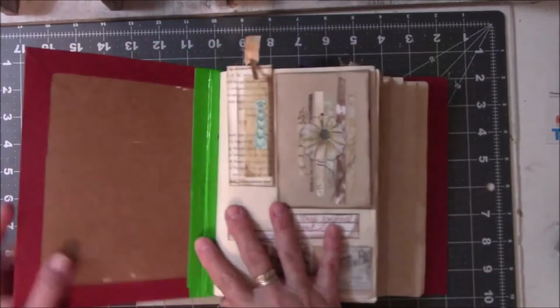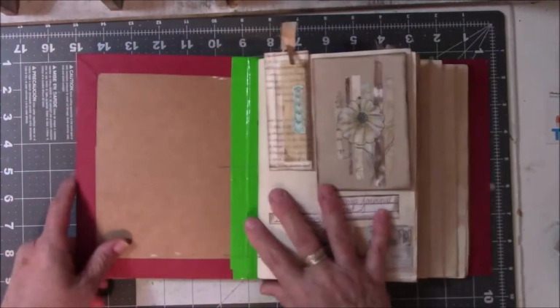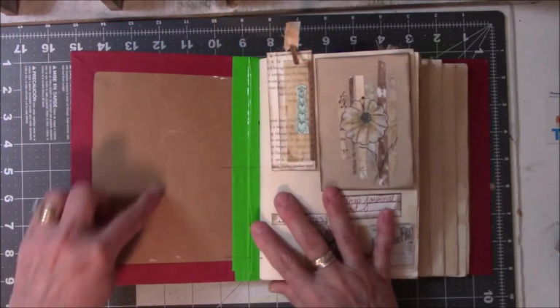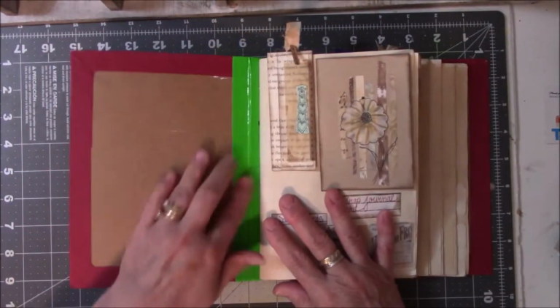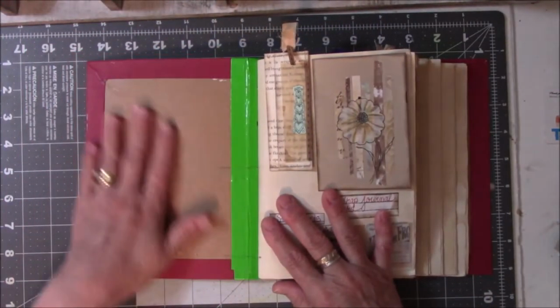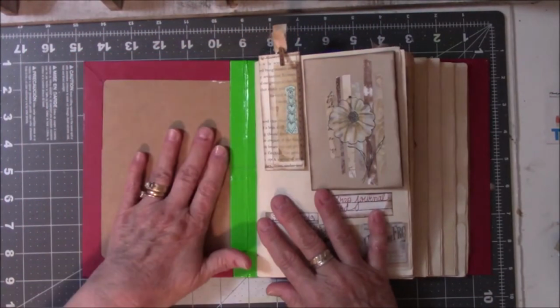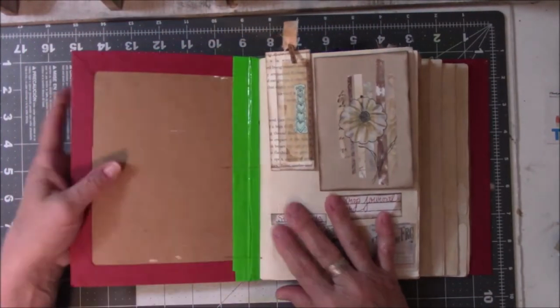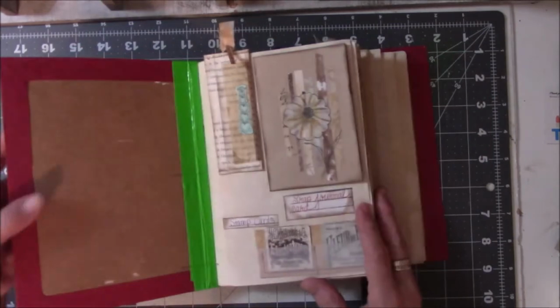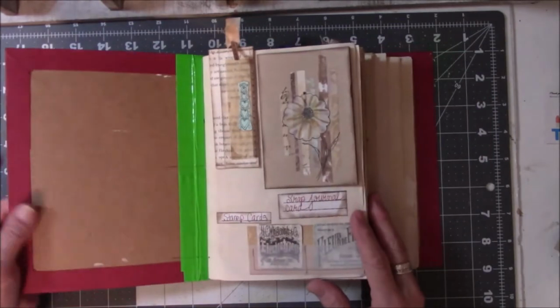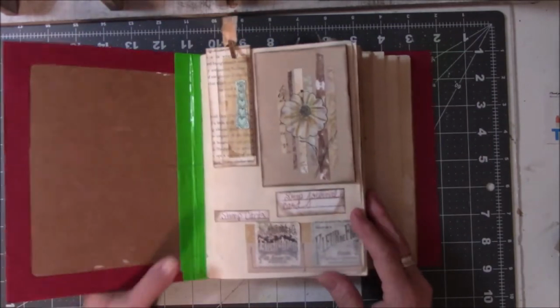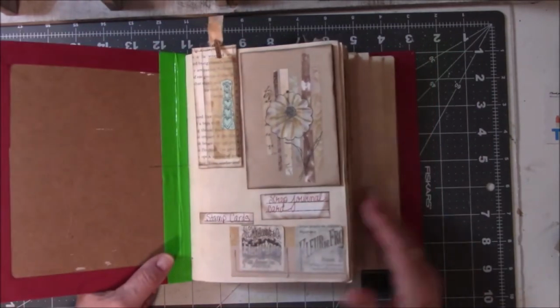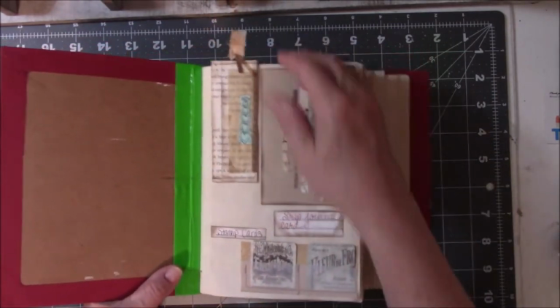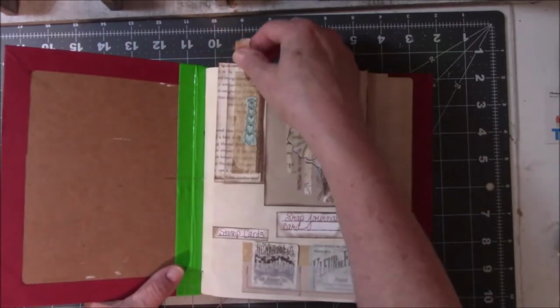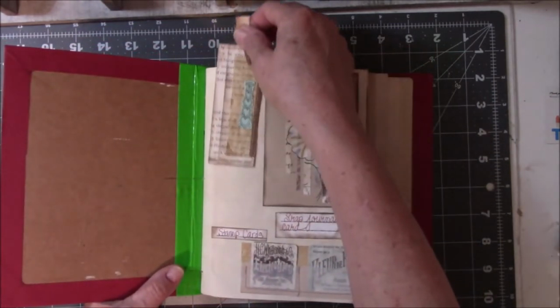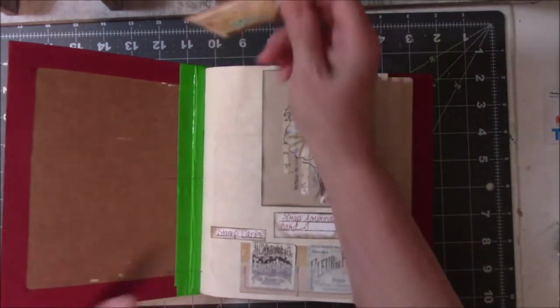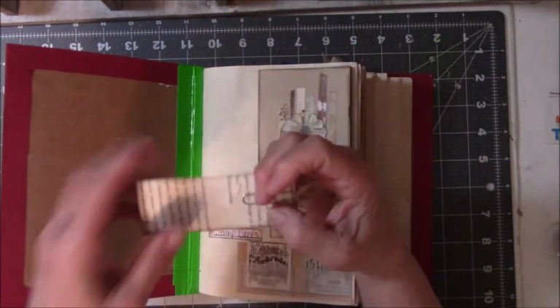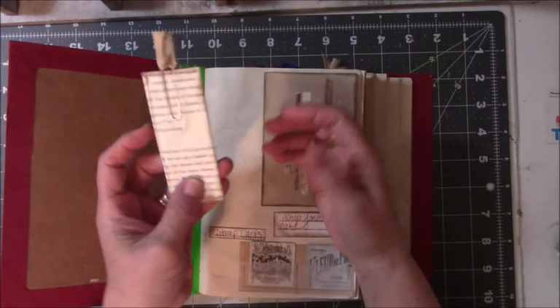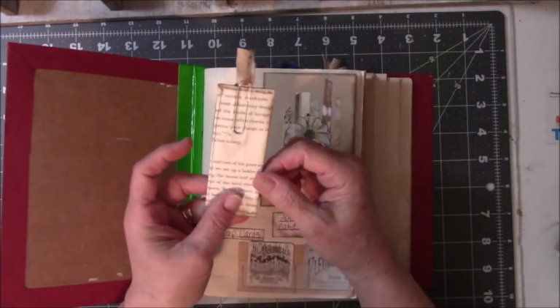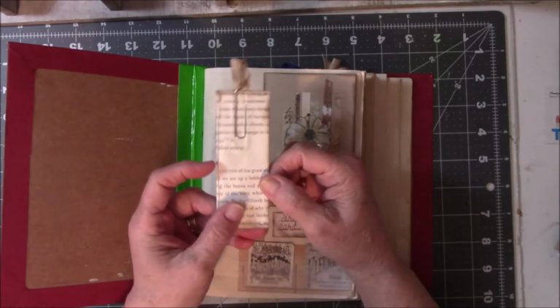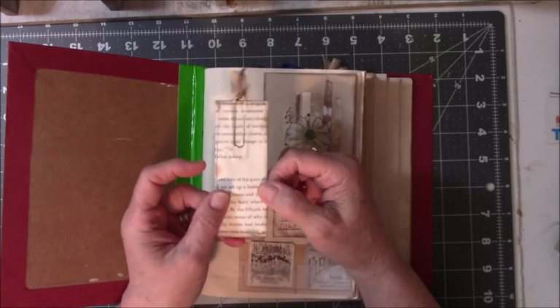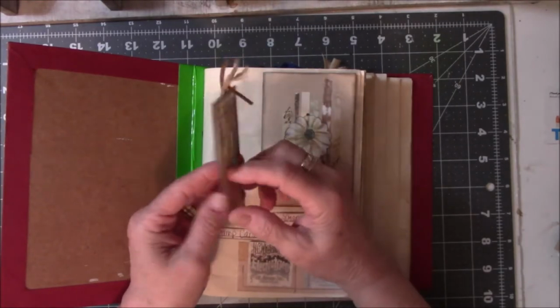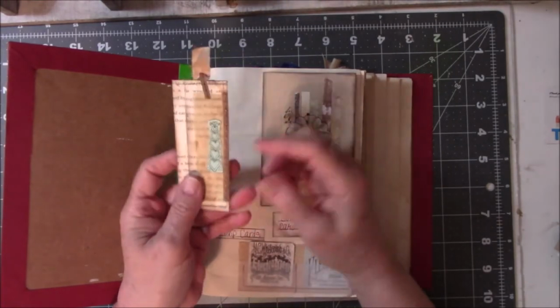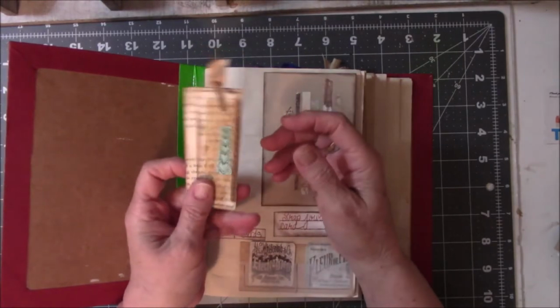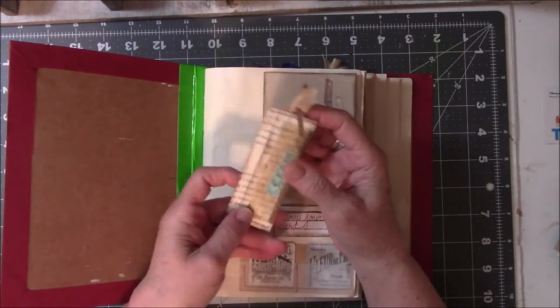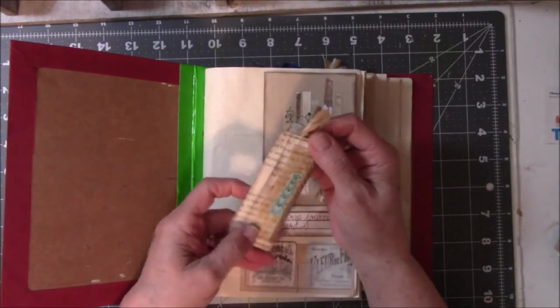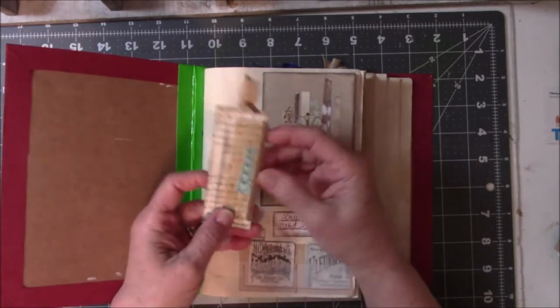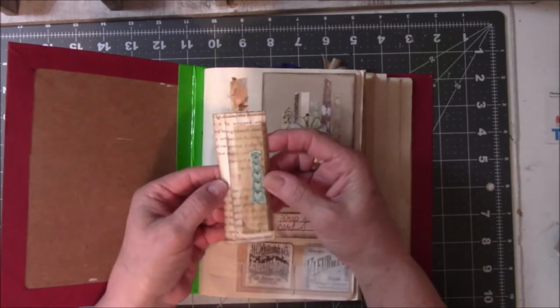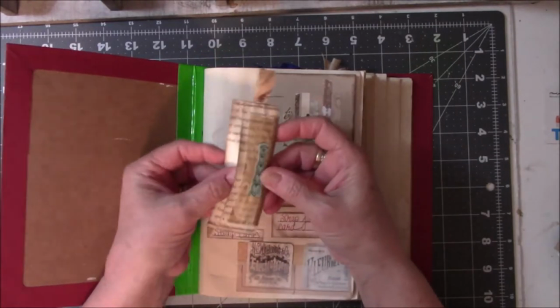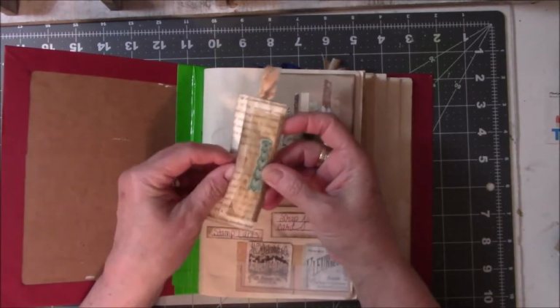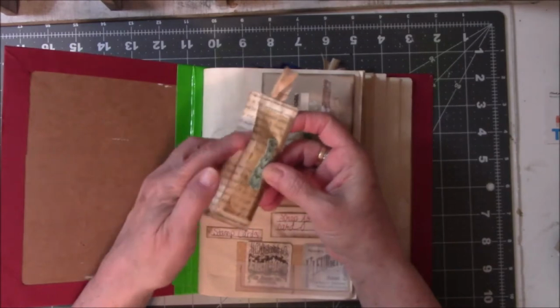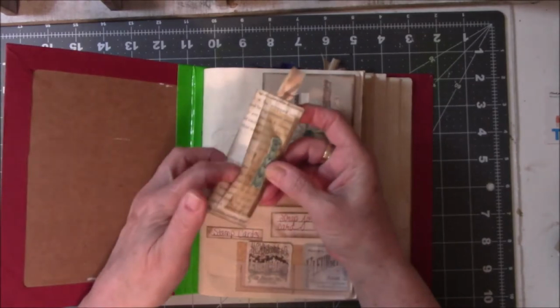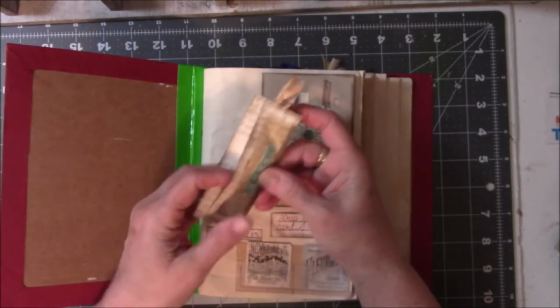I have finished the first signature and that's what I'm going to do the flip-through on today — just the first signature — and as I go I will come back and do the second, third, fourth and fifth. The book is already getting alligator mouth and I've only finished one signature, so I might have to snip out one of these signatures. Now that I'm so smart and covered up the spine, that's going to be a problem. I have been learning how to make these paperclip tags — bookmarks, I don't know whatever you call them — and this has a pocket in it.